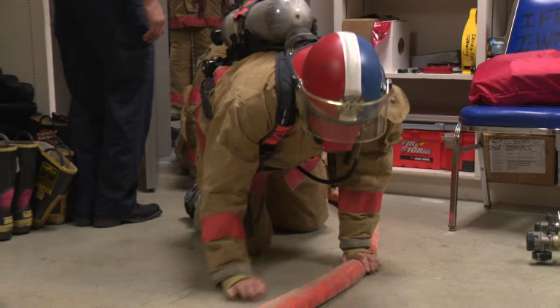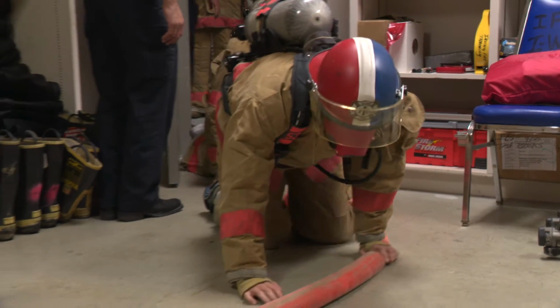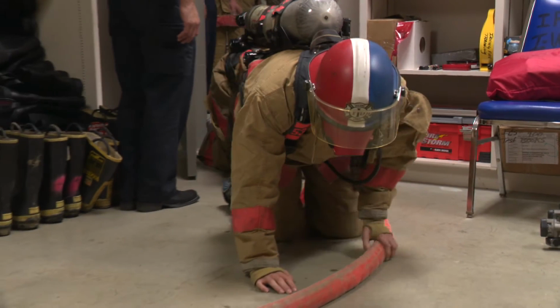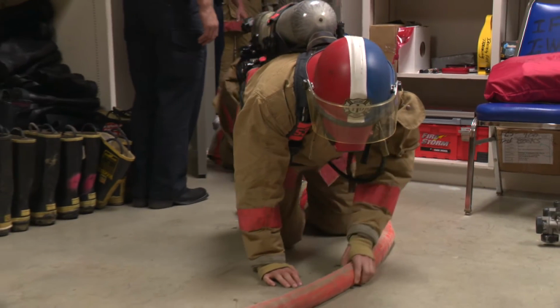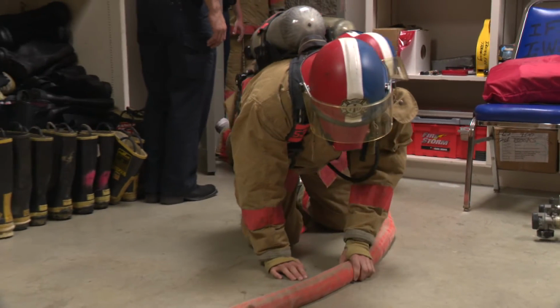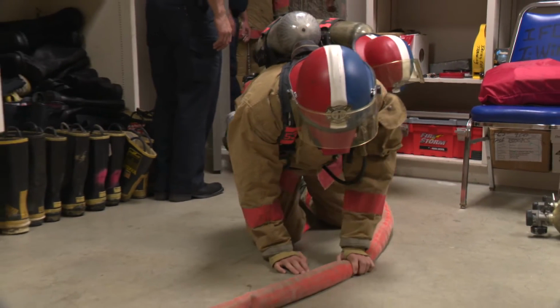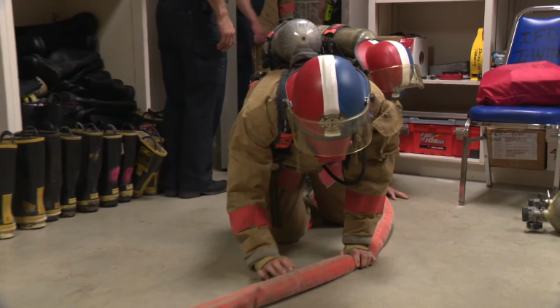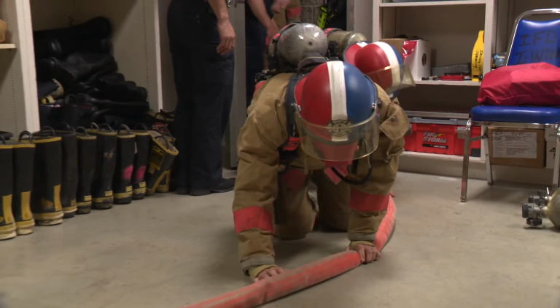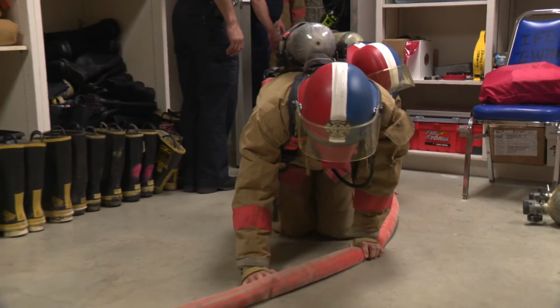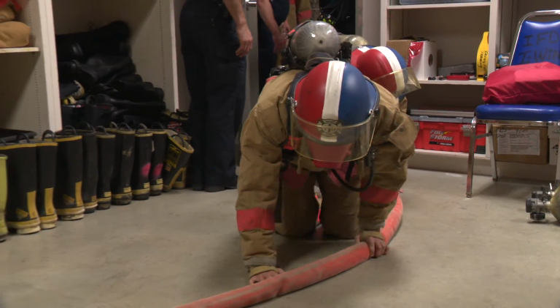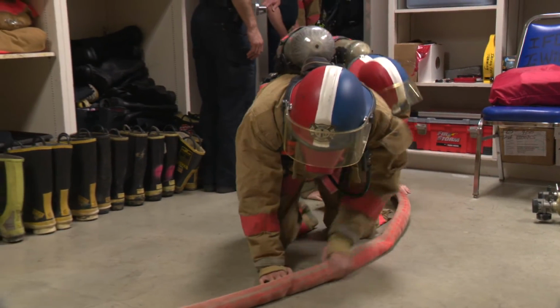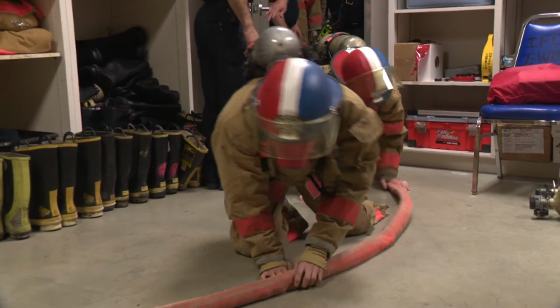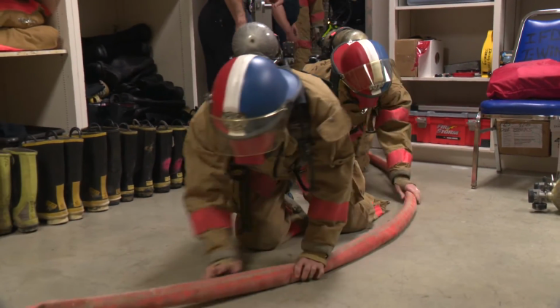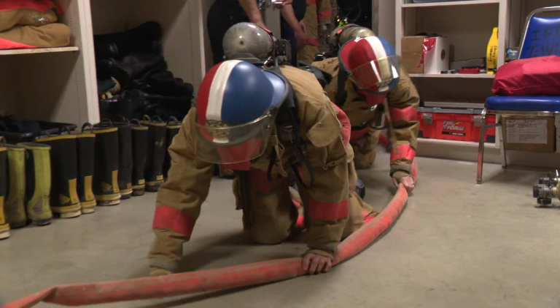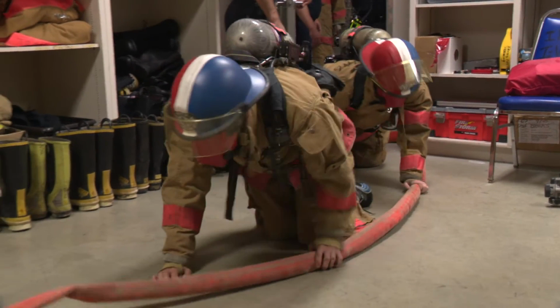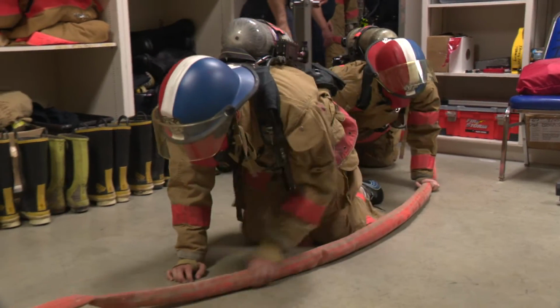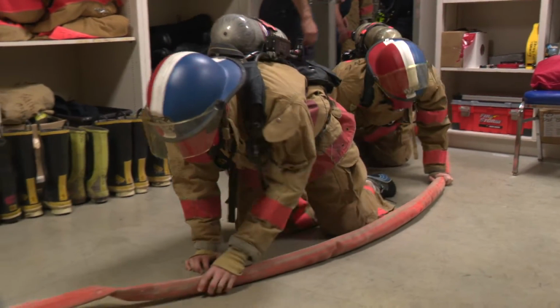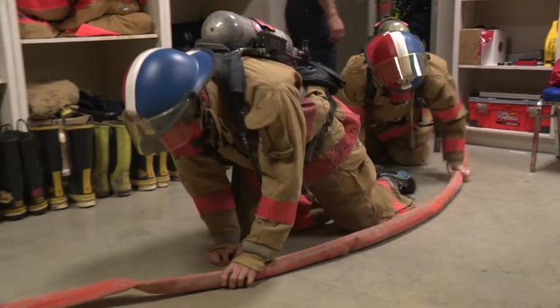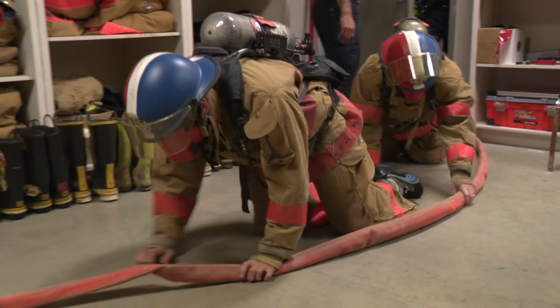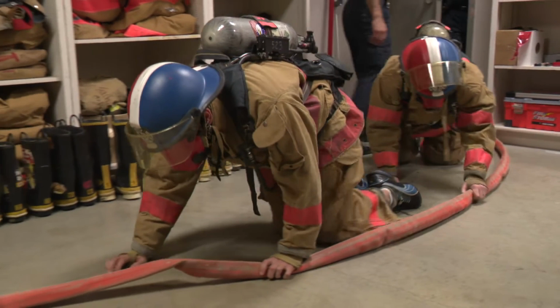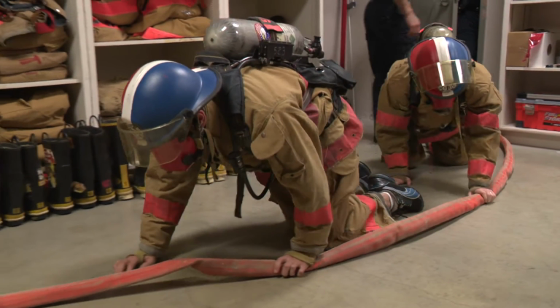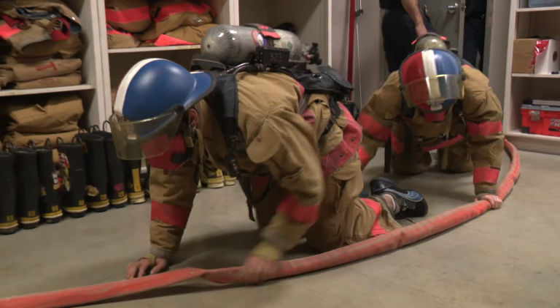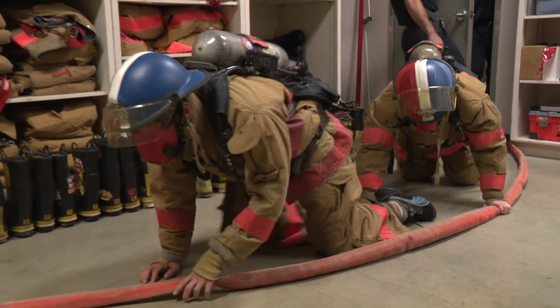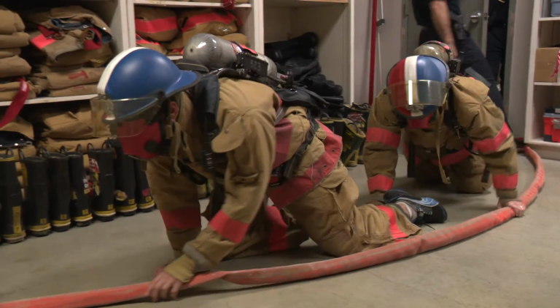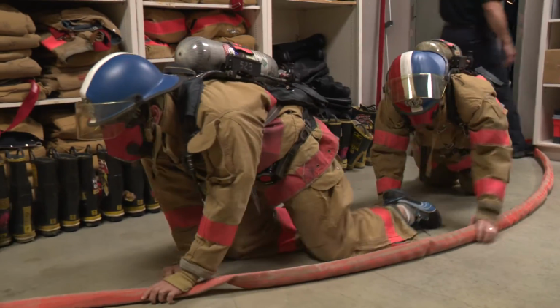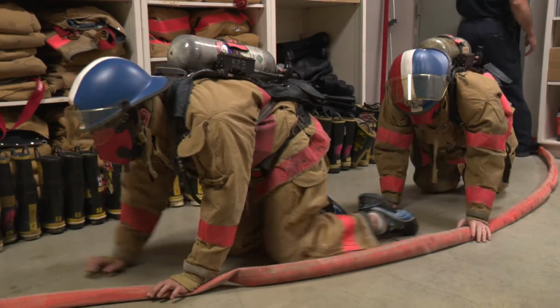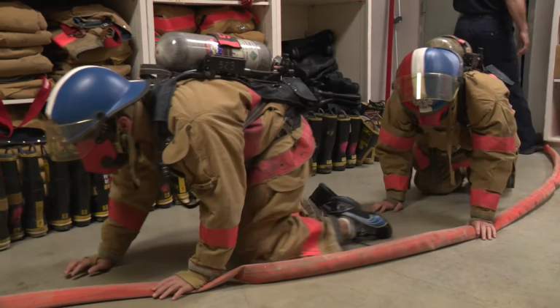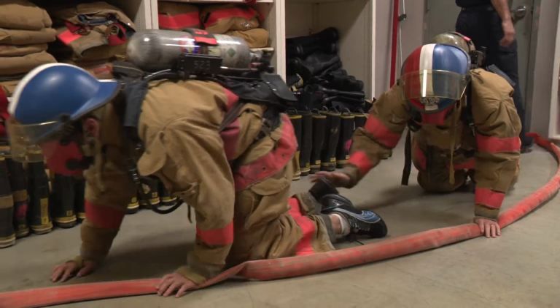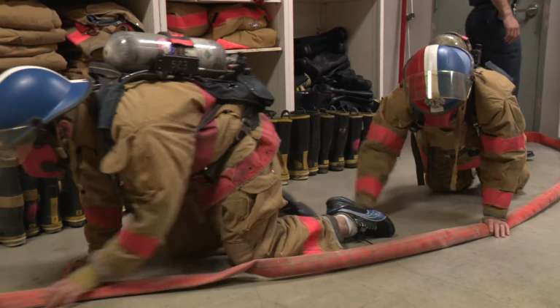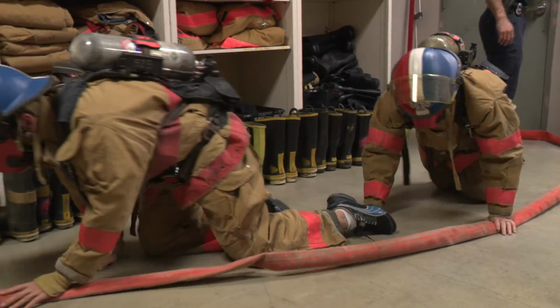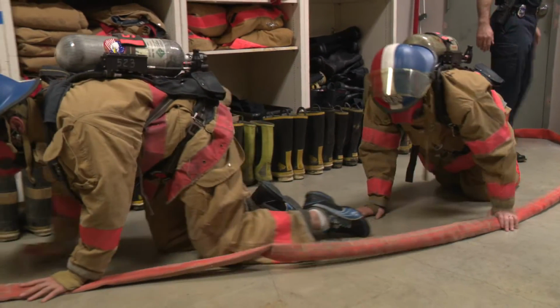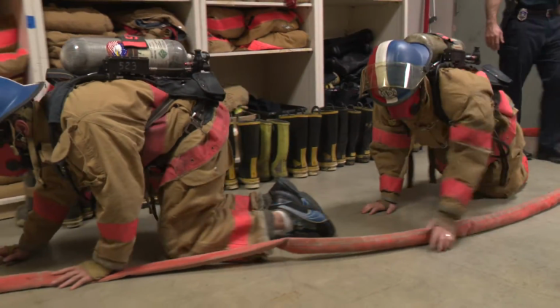There you go, you're on the hose now. It looks easy enough. Every so often talk with each other. Simply follow the fire hose — that's your lifeline, in and out.